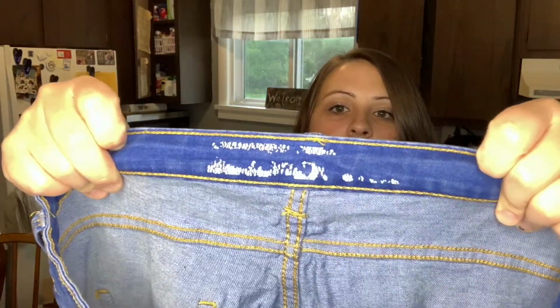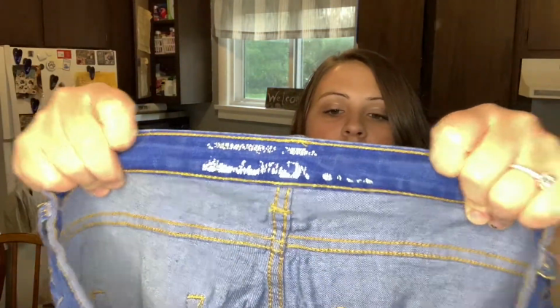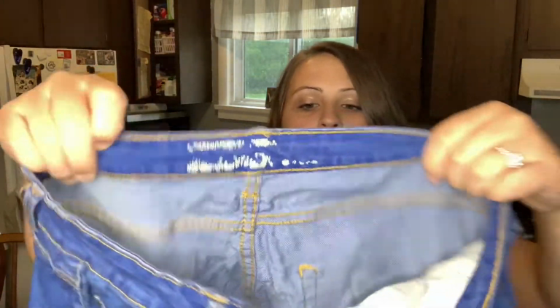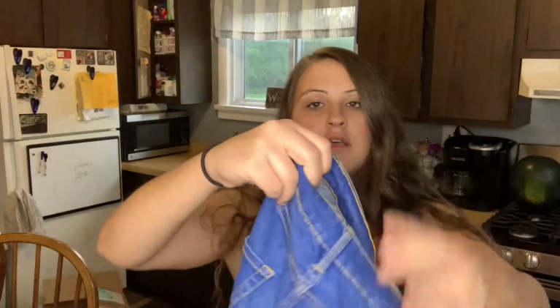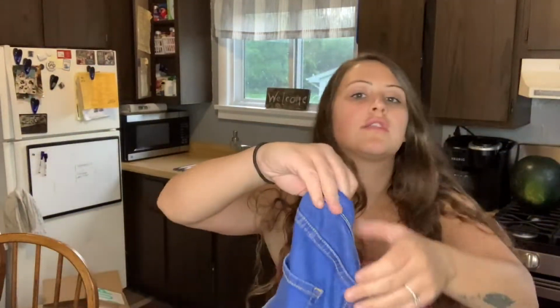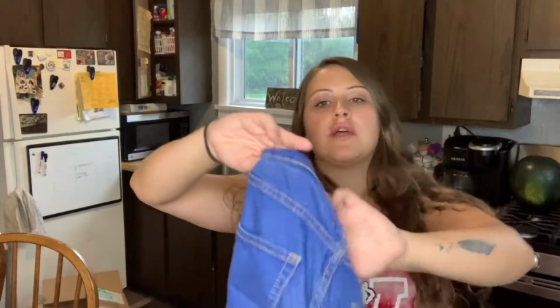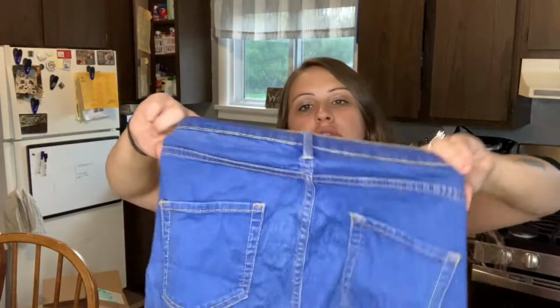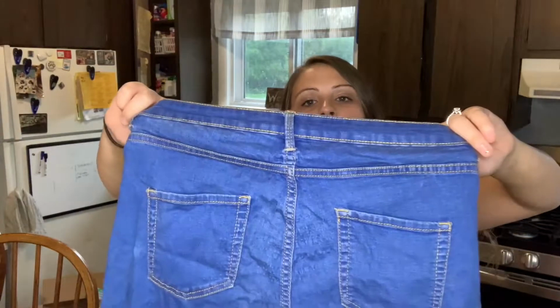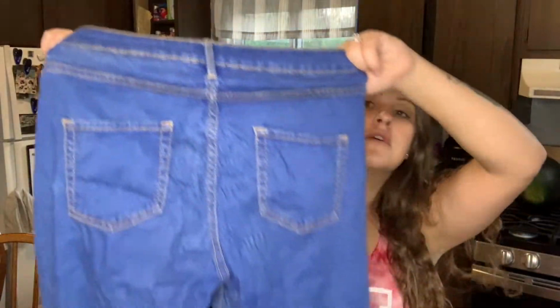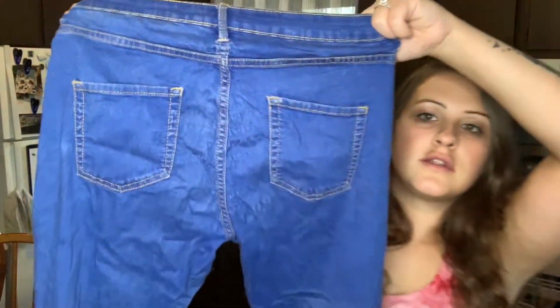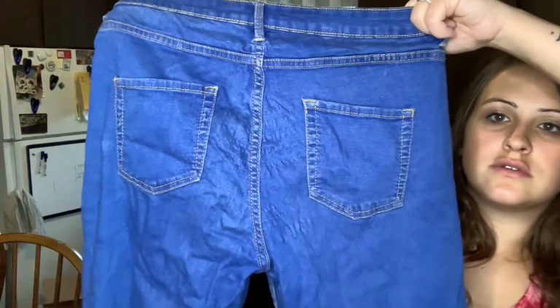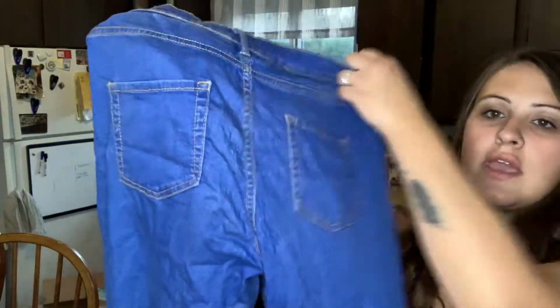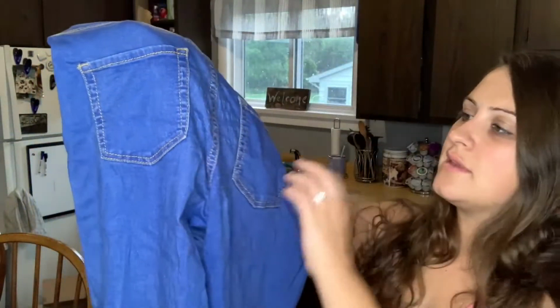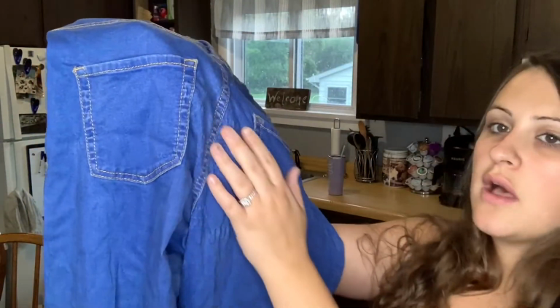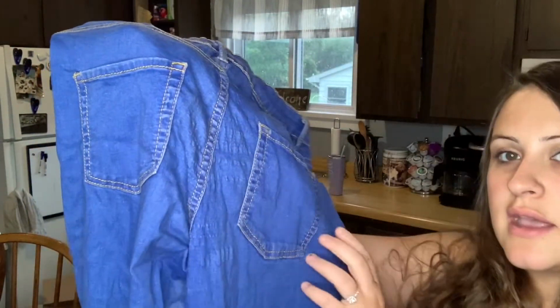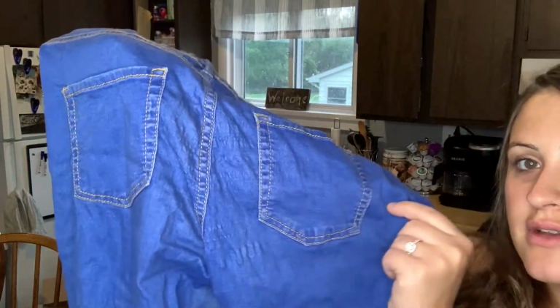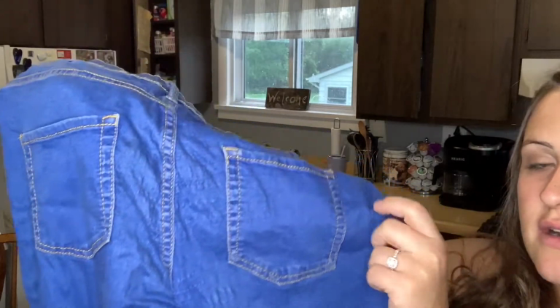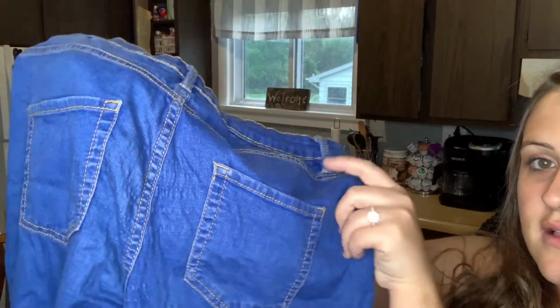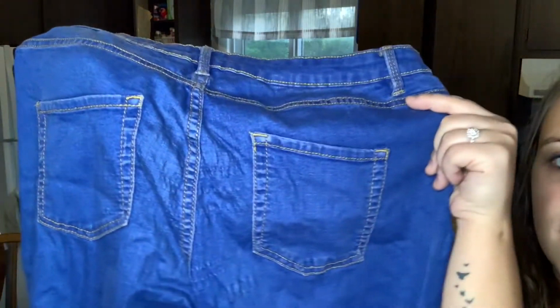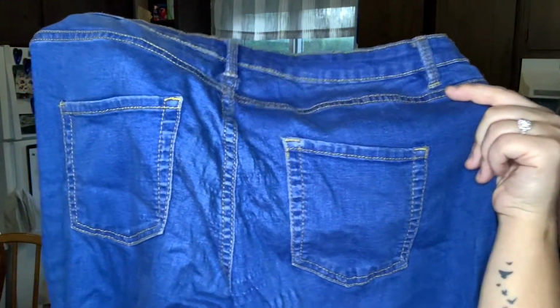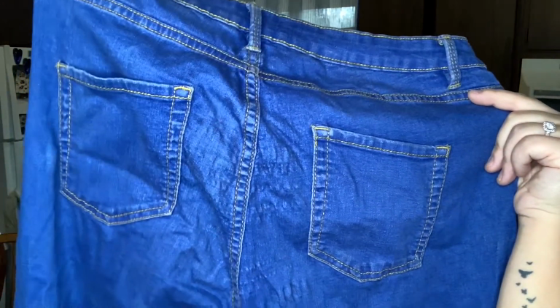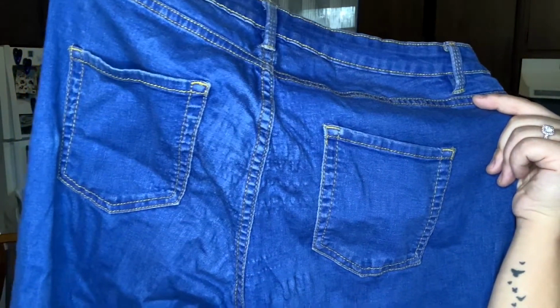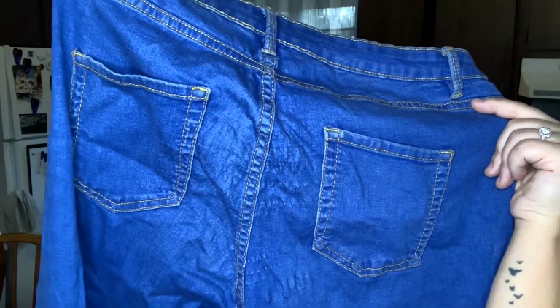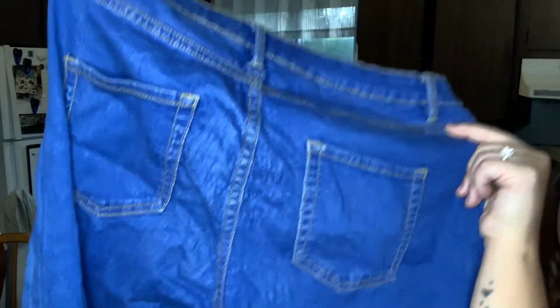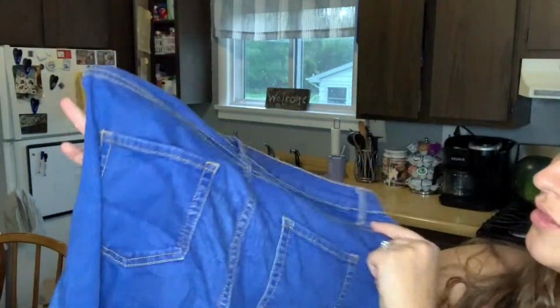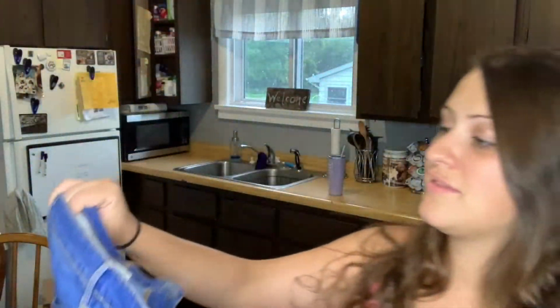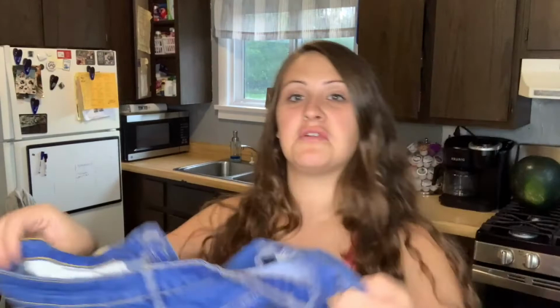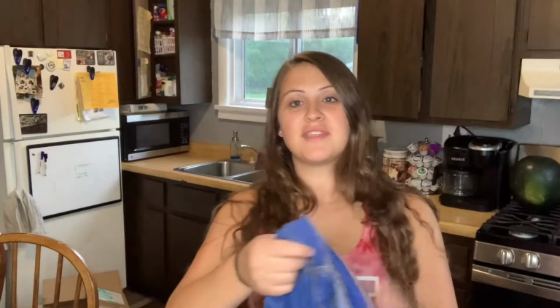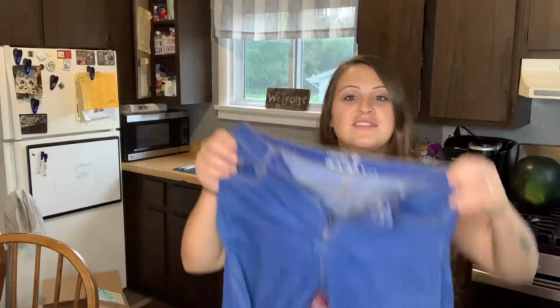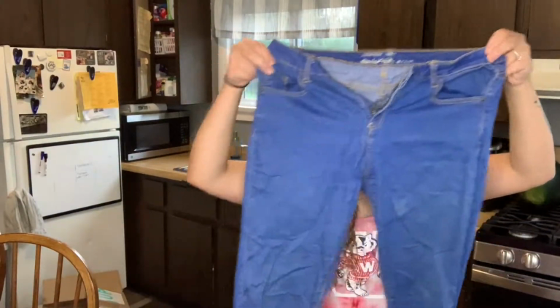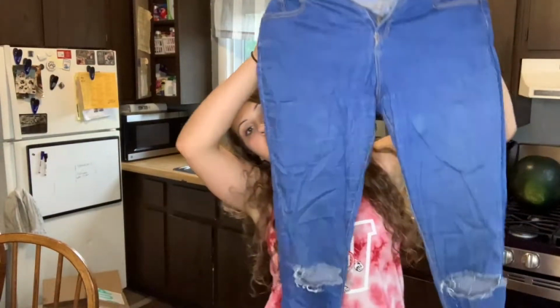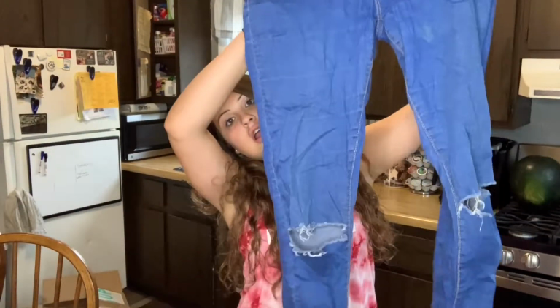Because now that I just saw the back — look at the butt on these. You can't see it as well in the camera but they look terrible. So these are garbage.